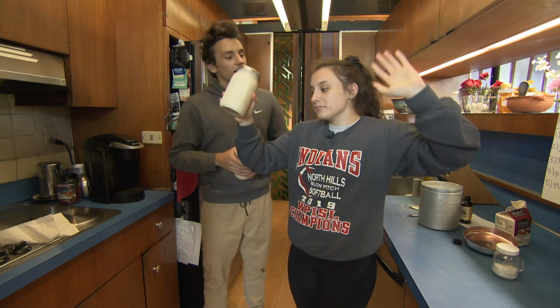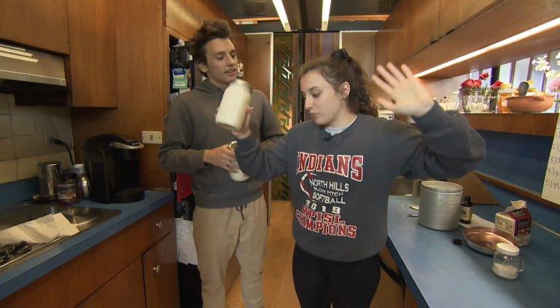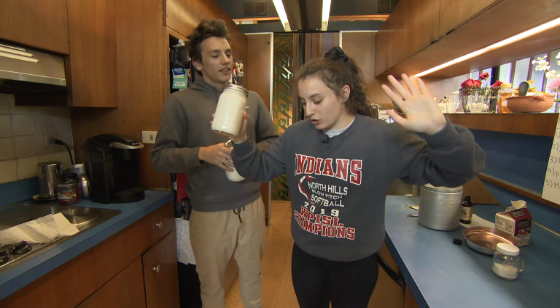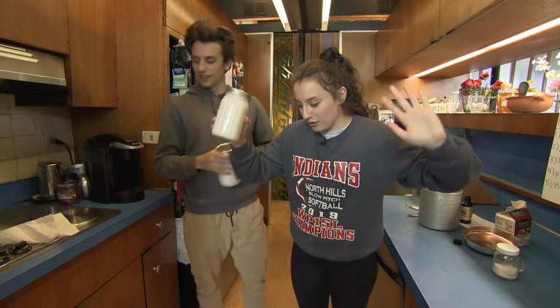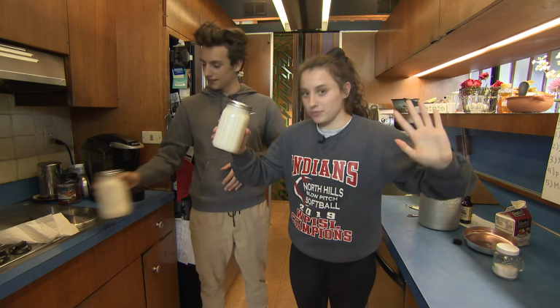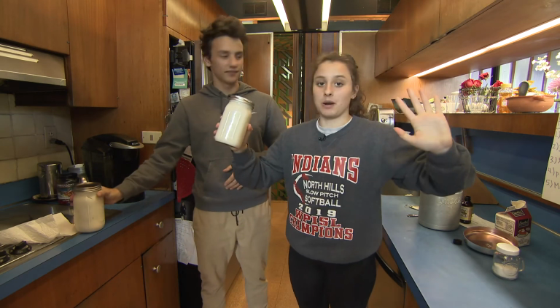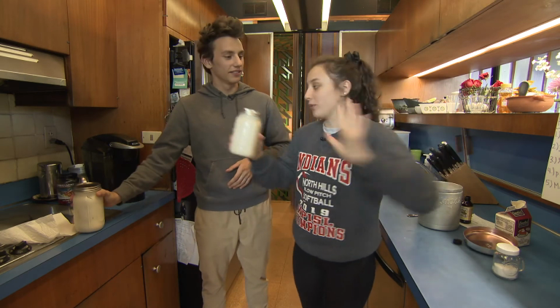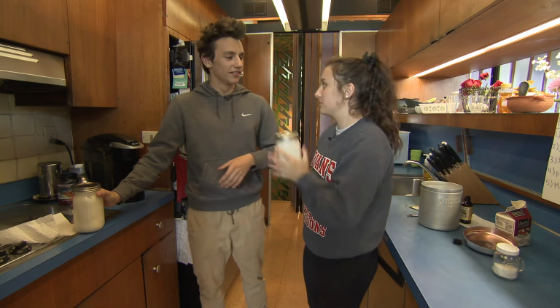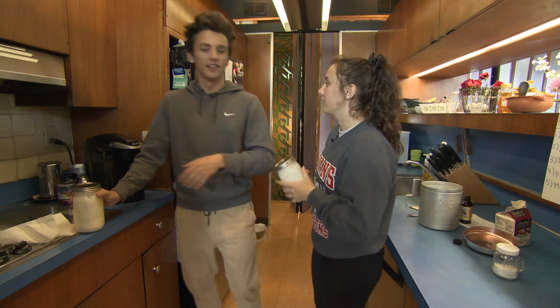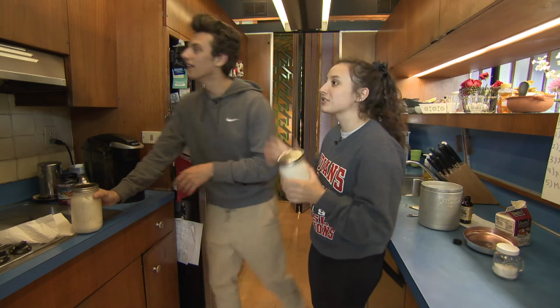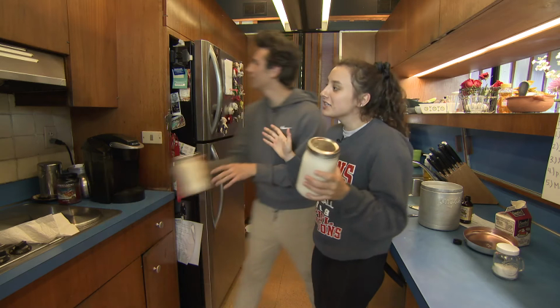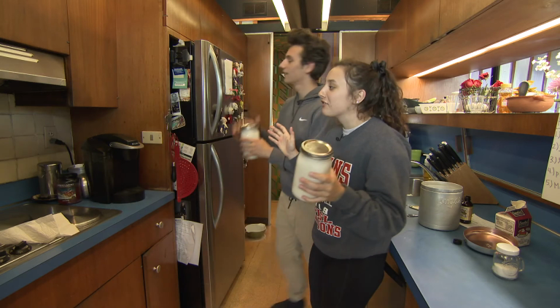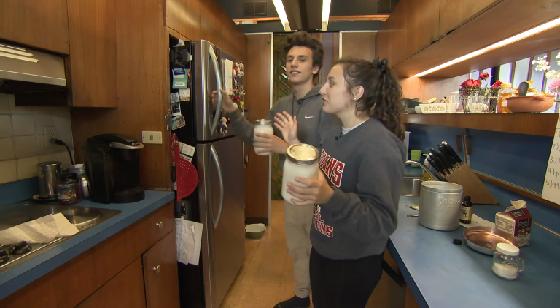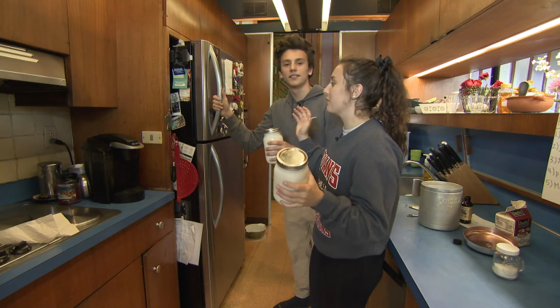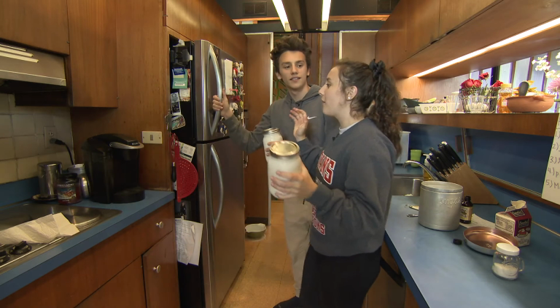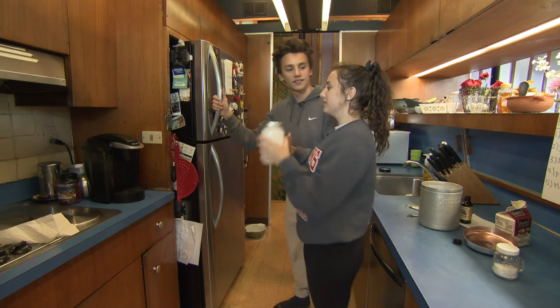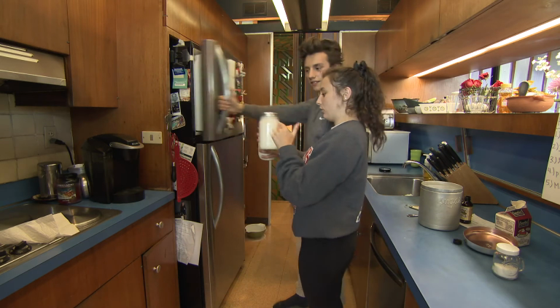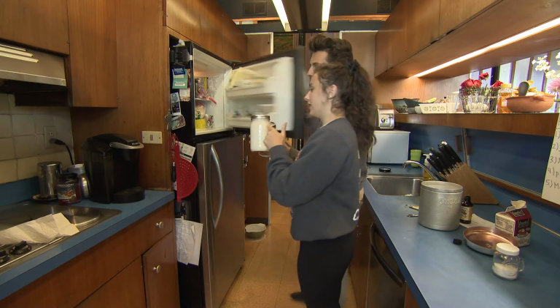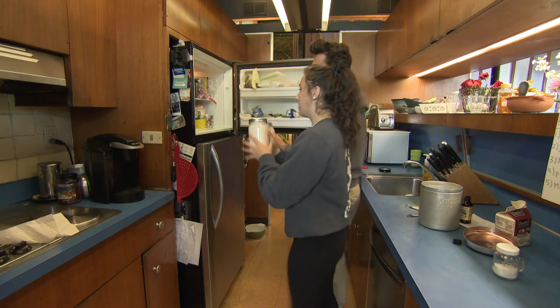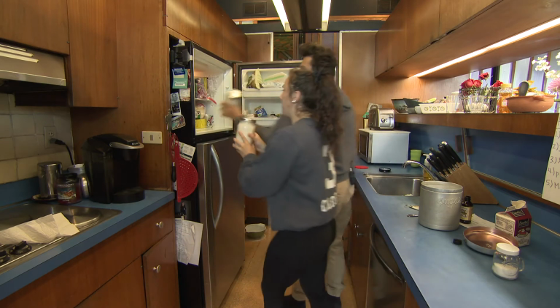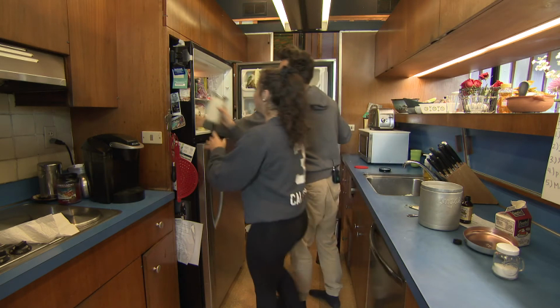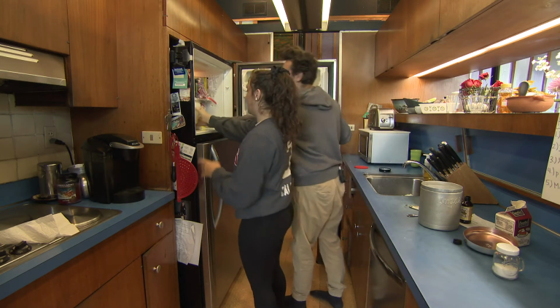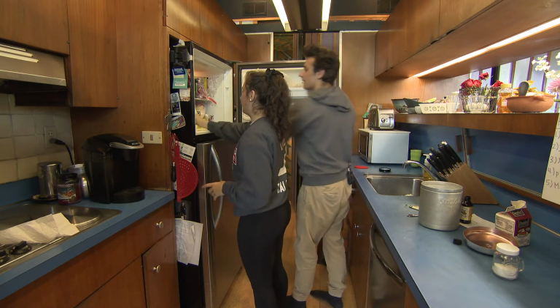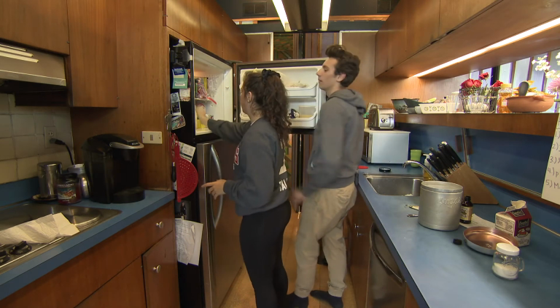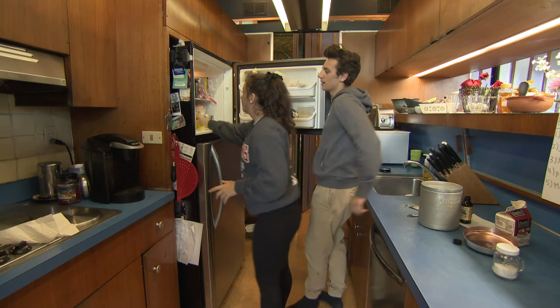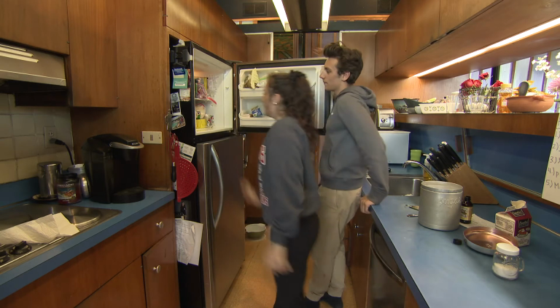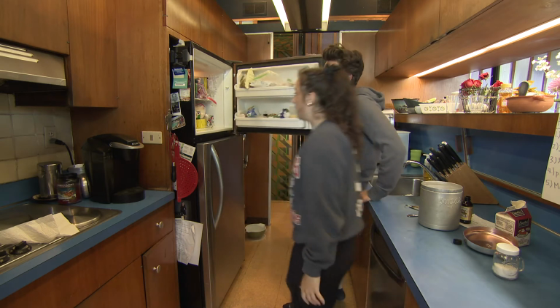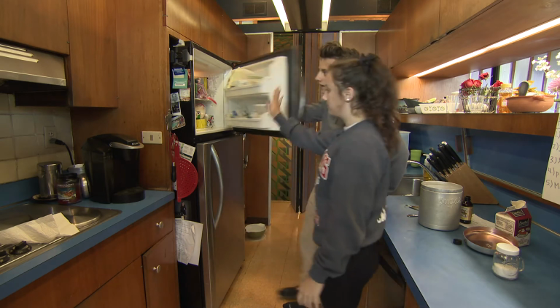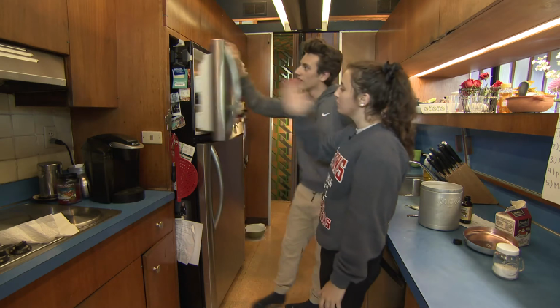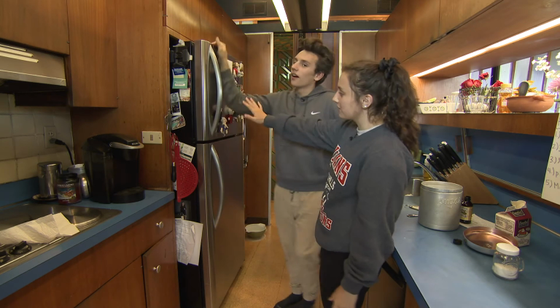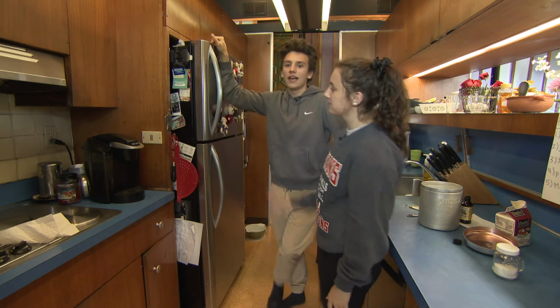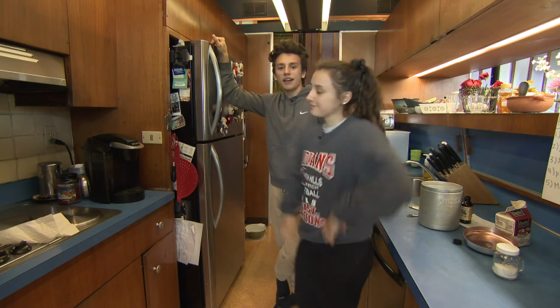Stop, put your jars down. Let's put them in the freezer for three hours. Mine will be on the left side, mine will be on the right side. We'll be back in three hours.